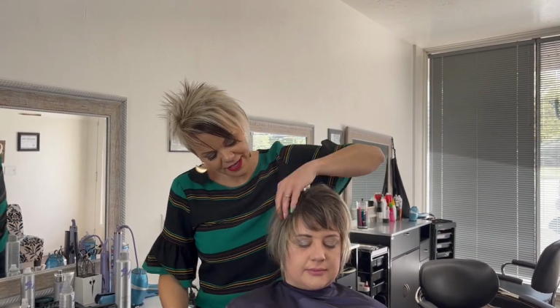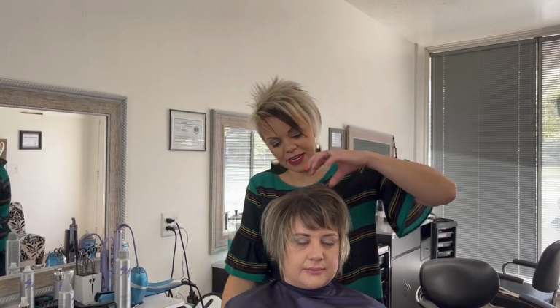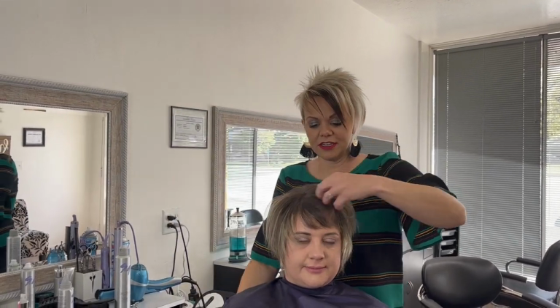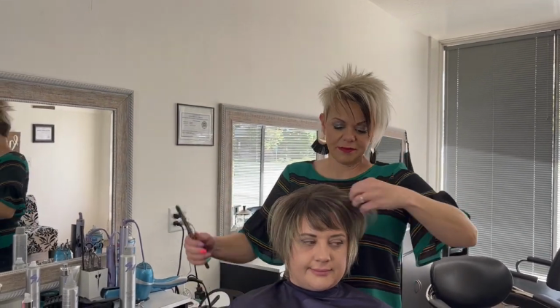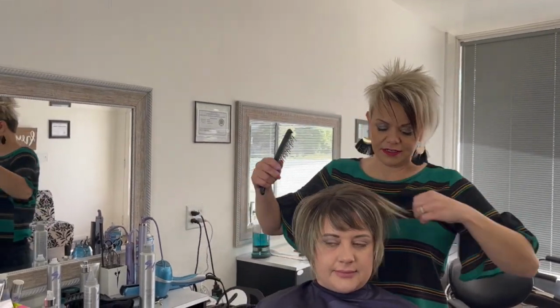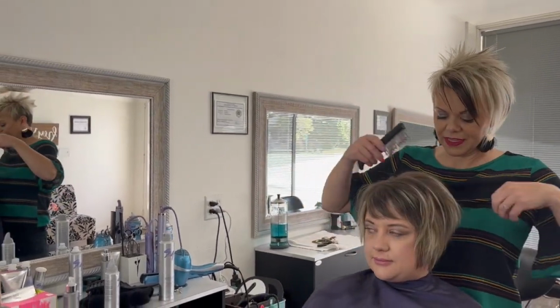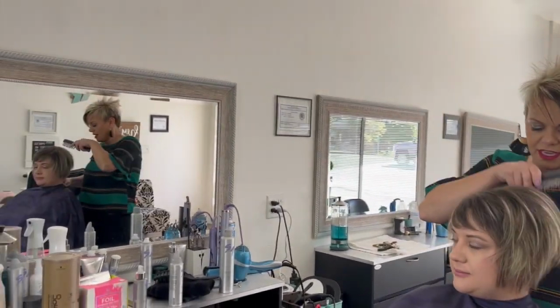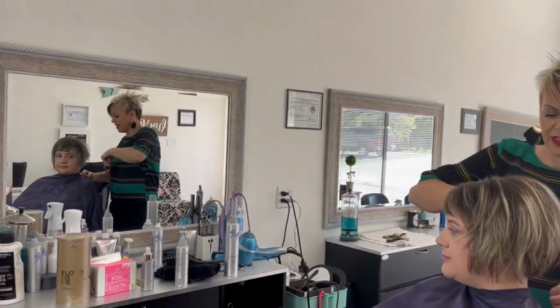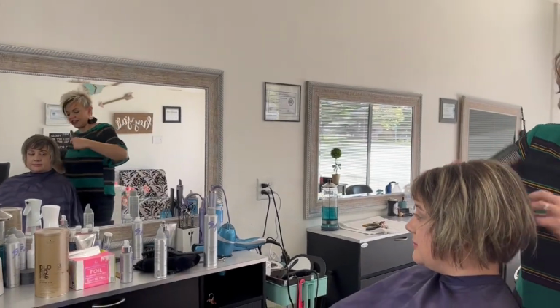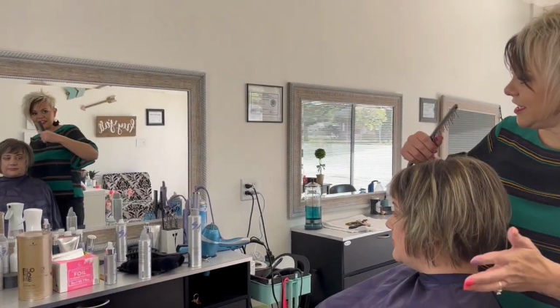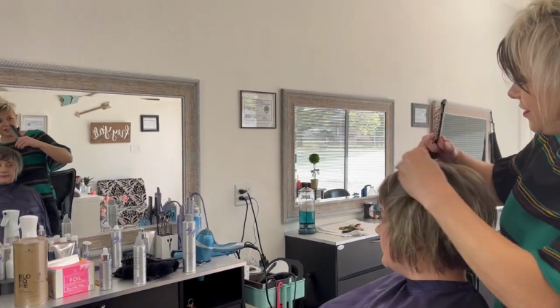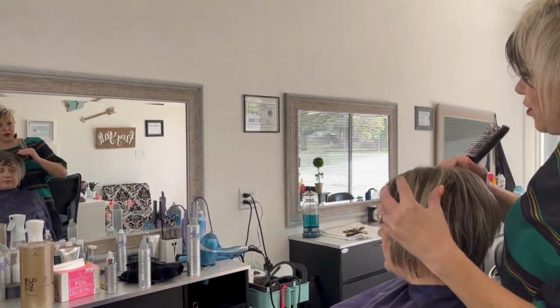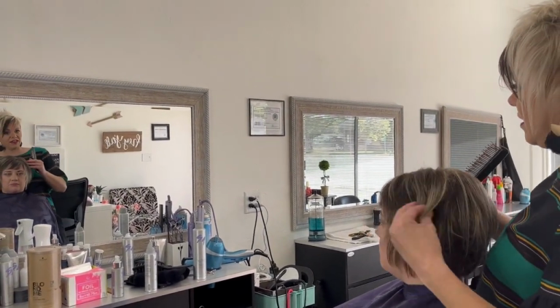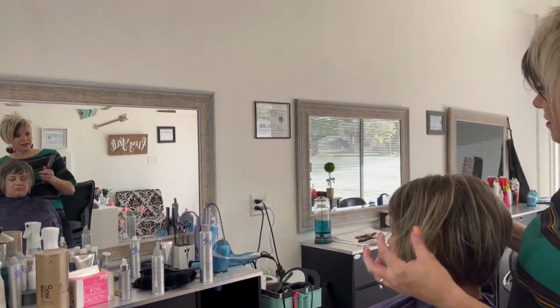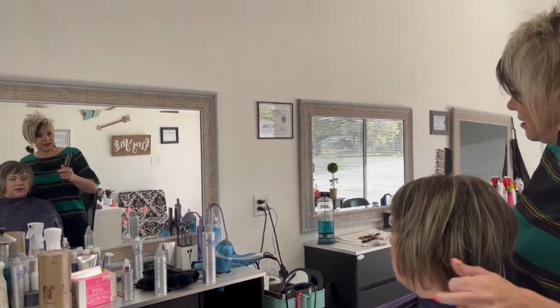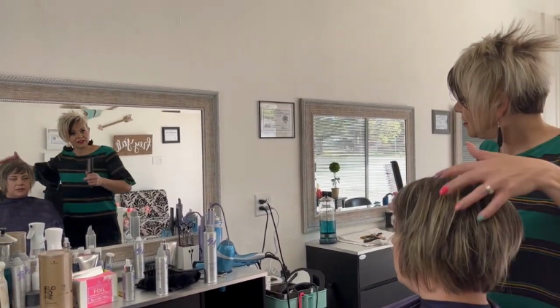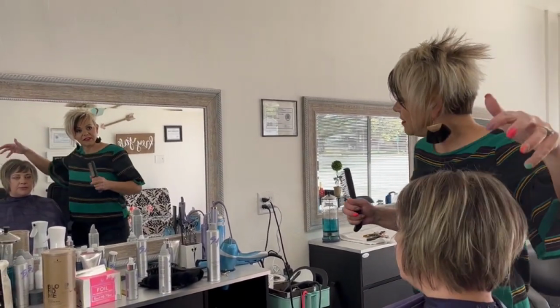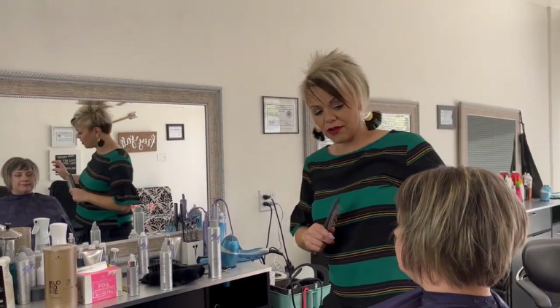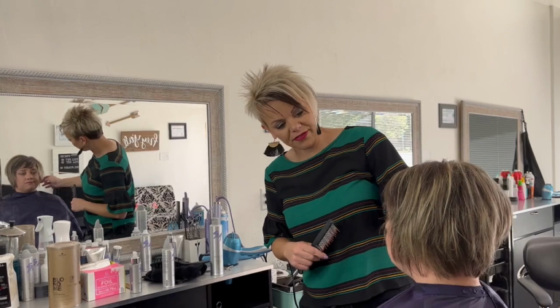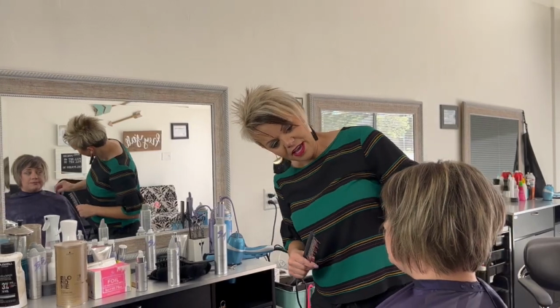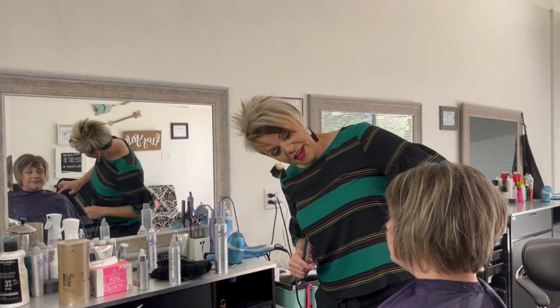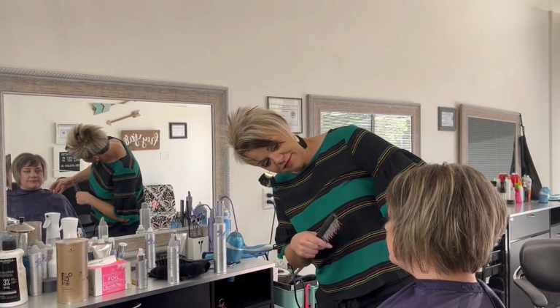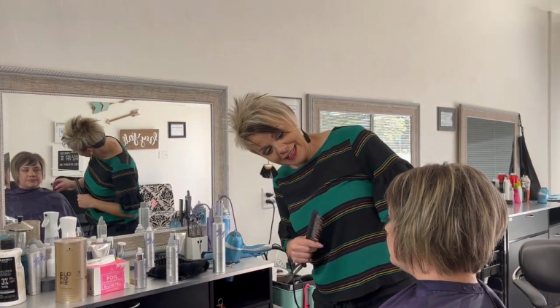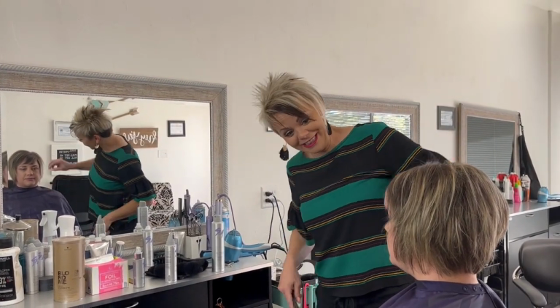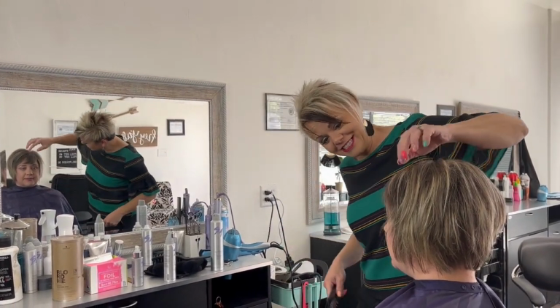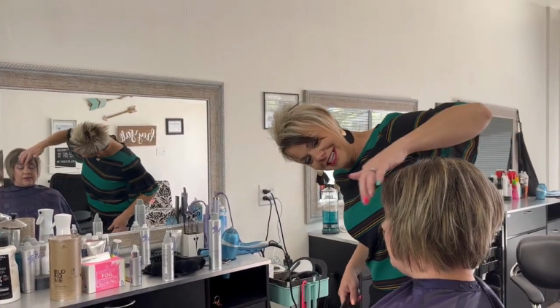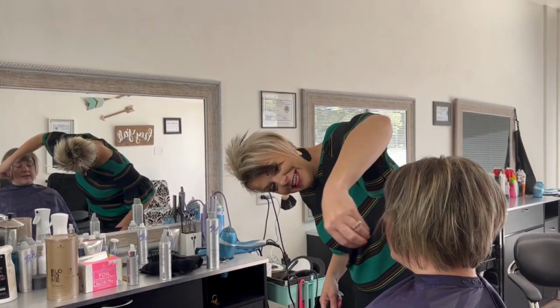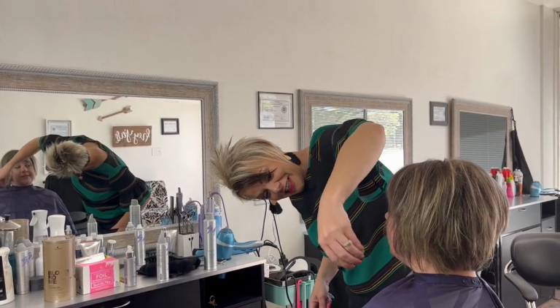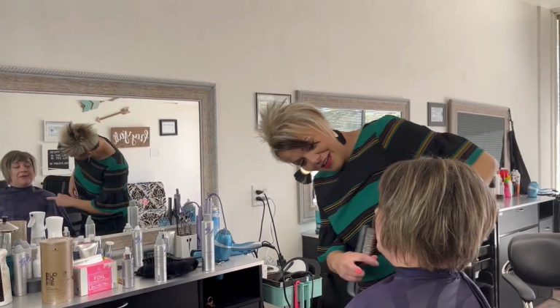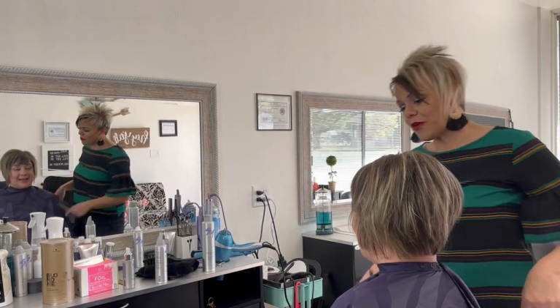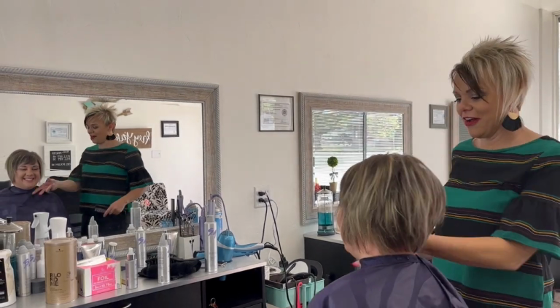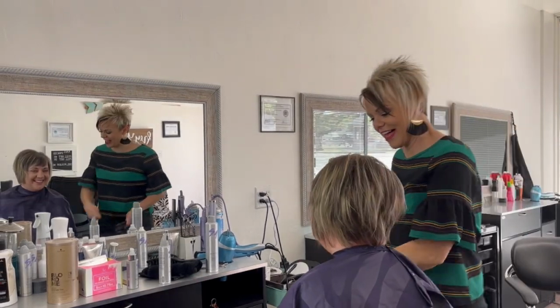Okay sweetie, I'm going to turn you to the mirror. Does that feel too poofy? No, it's great. Perfect. How do you like it? I like it. Oh yeah. Your glasses — that's right.